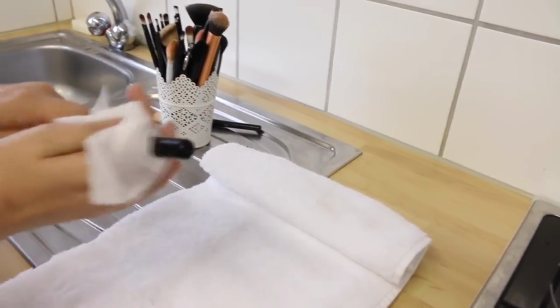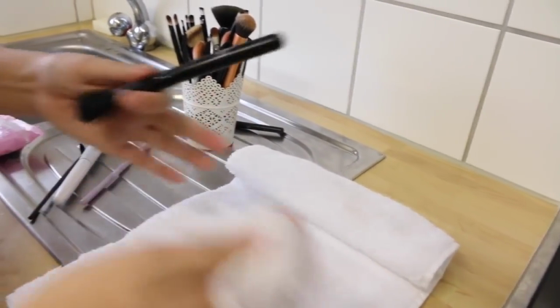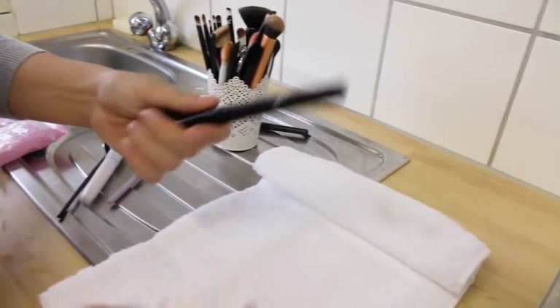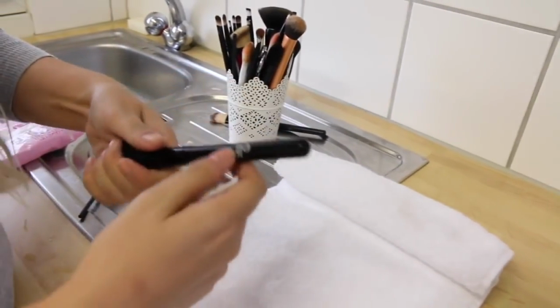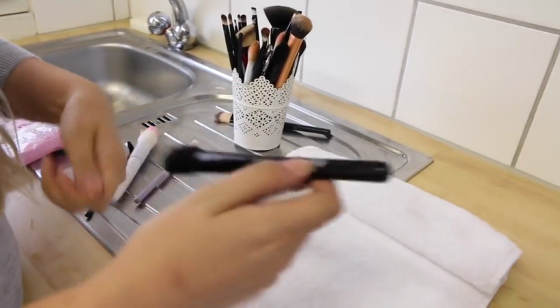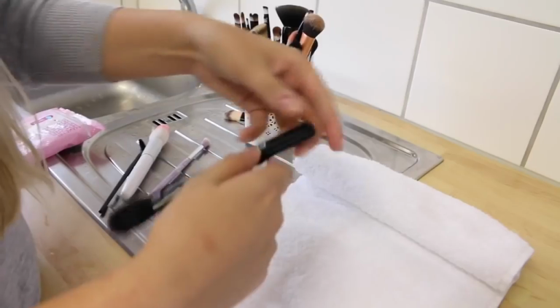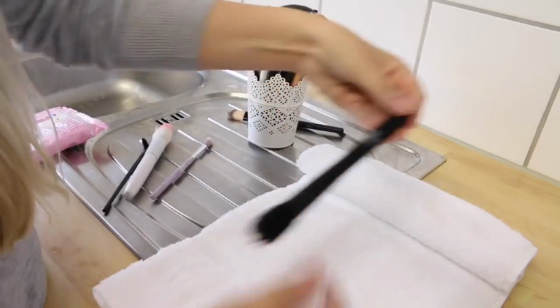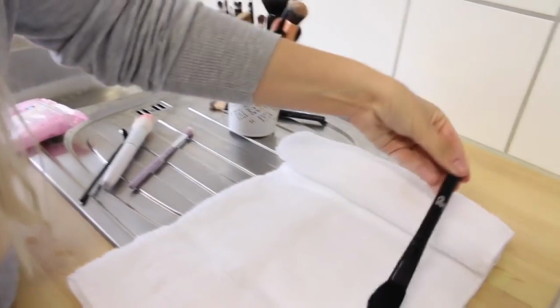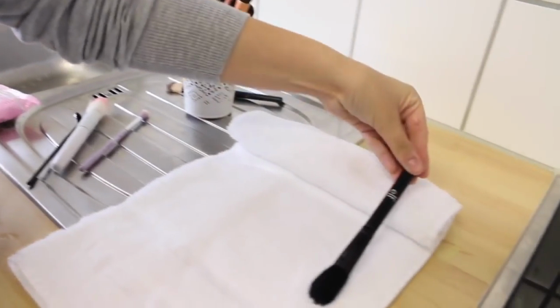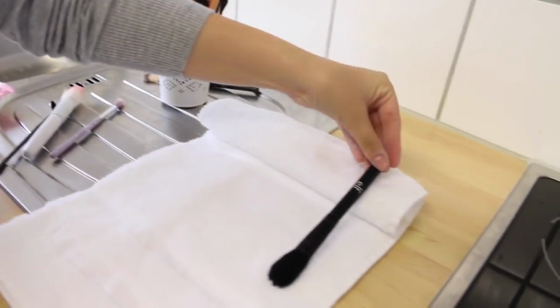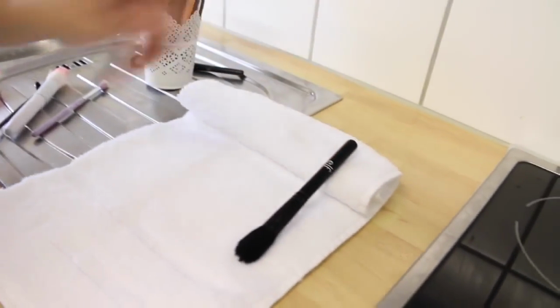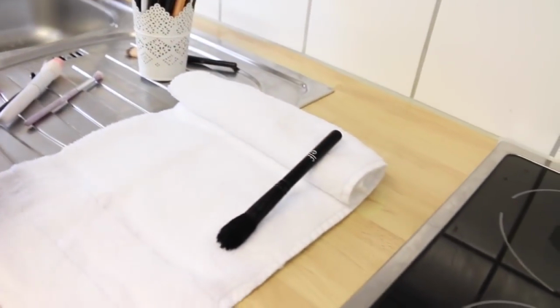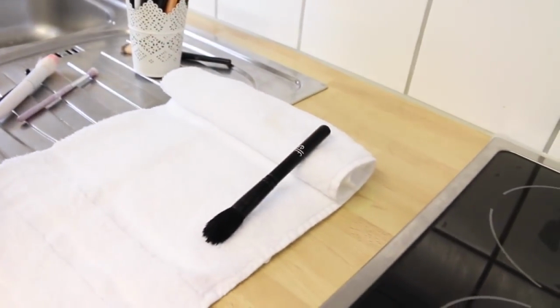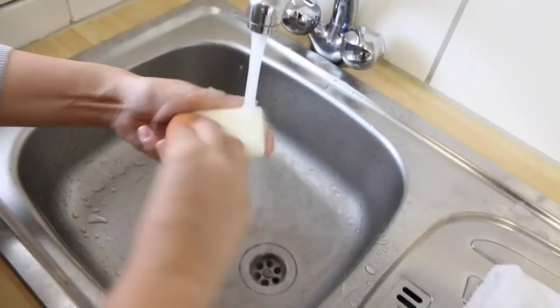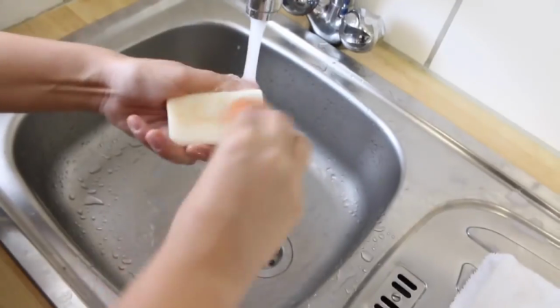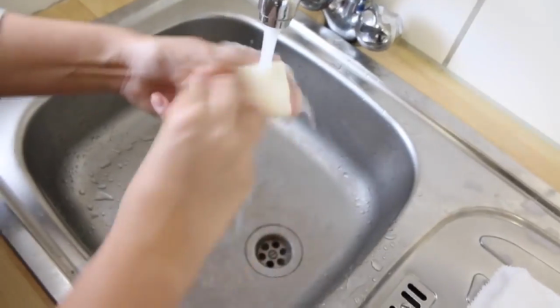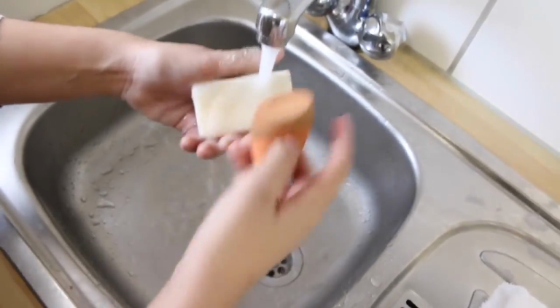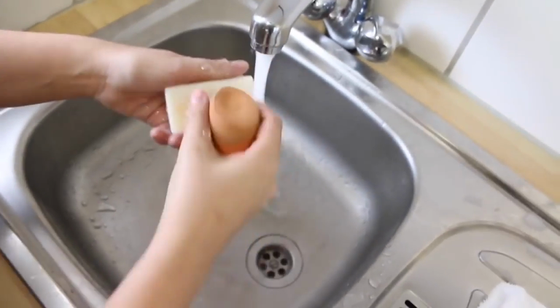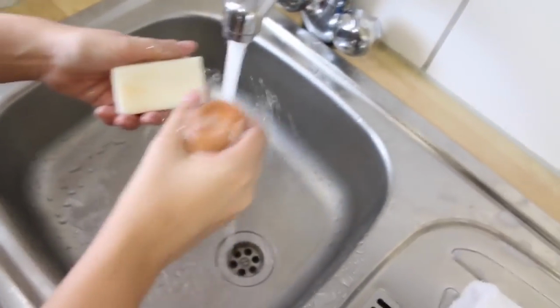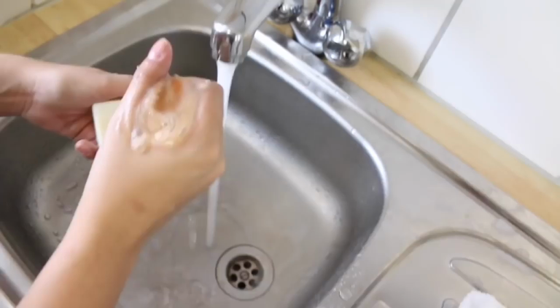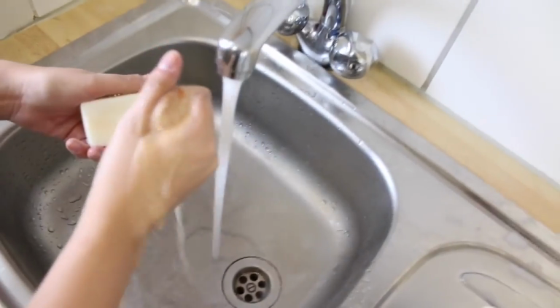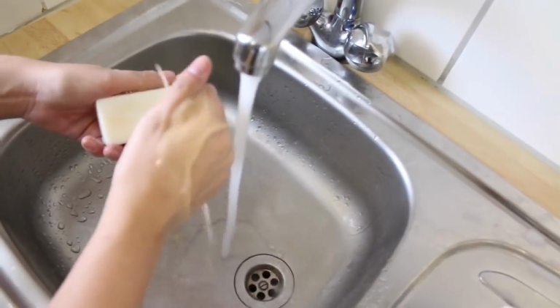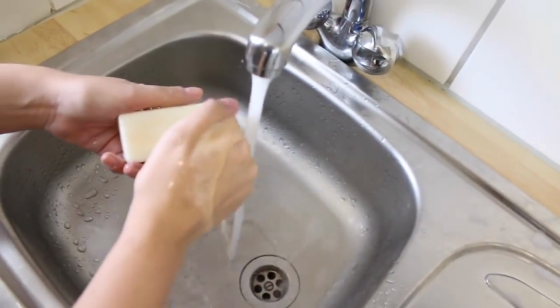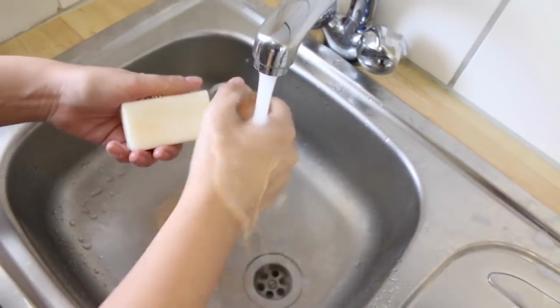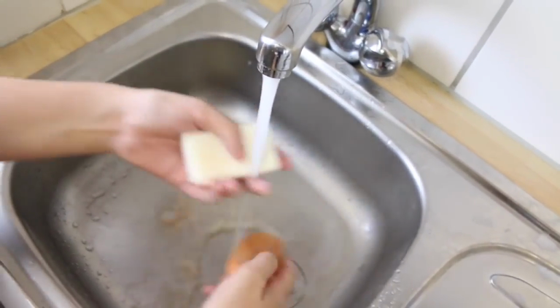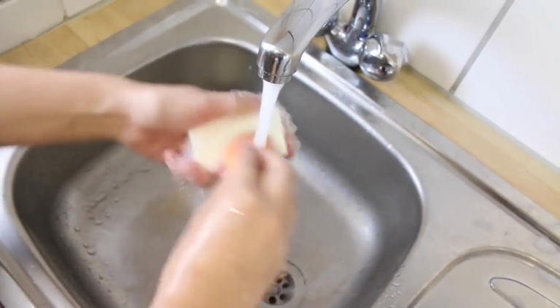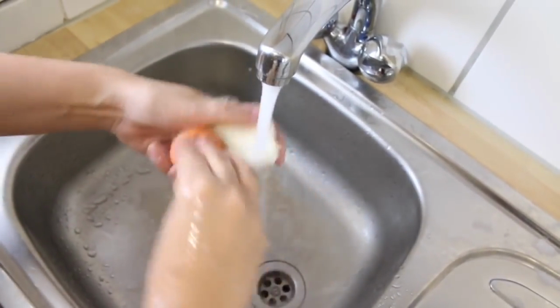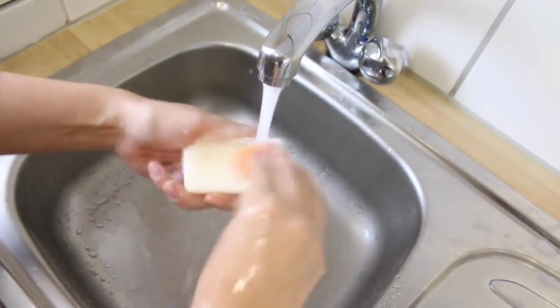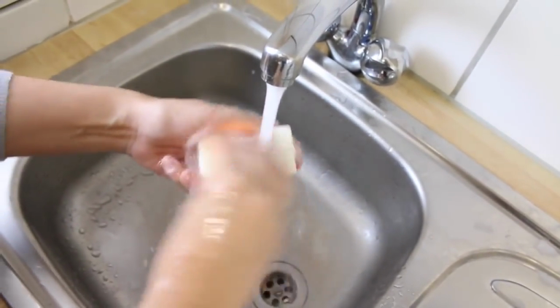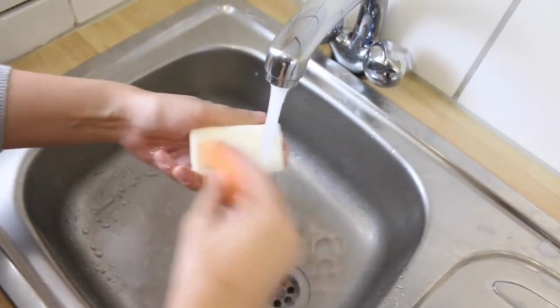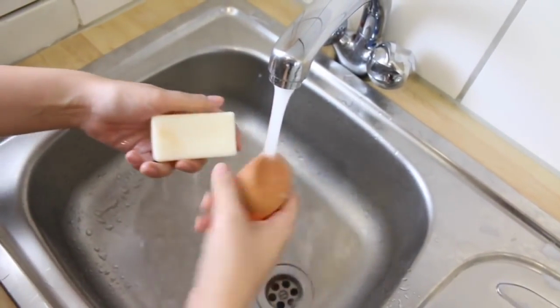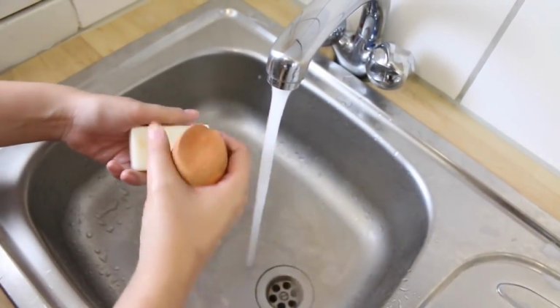Lay the brush at an angle so nothing gets into that metal compartment — that's better for the brushes. Here I'm just showing you a beauty blender: same thing.